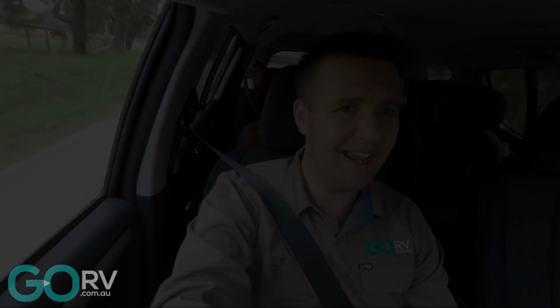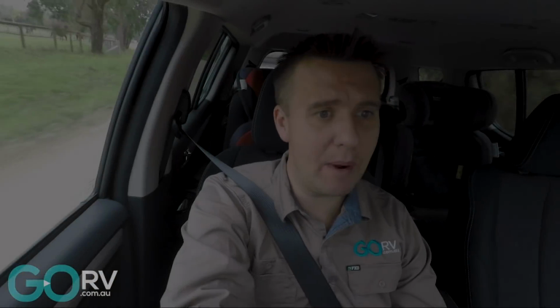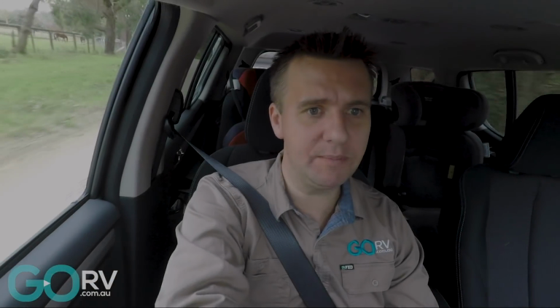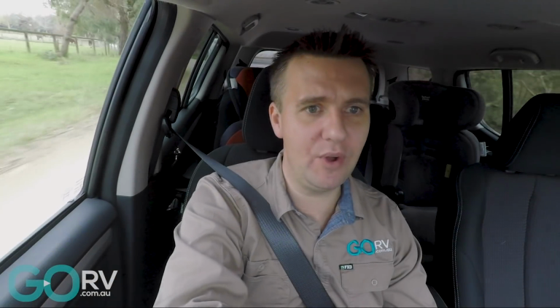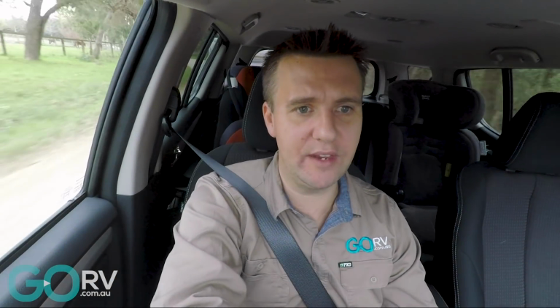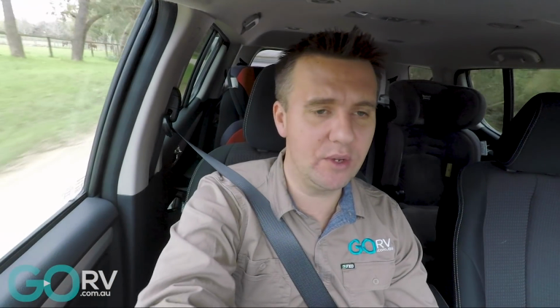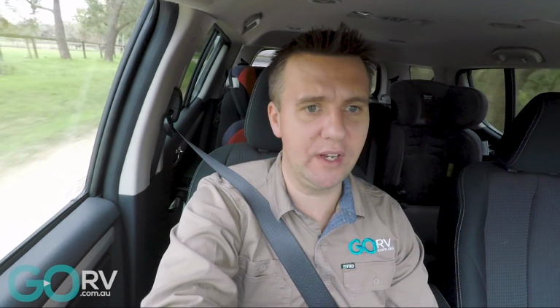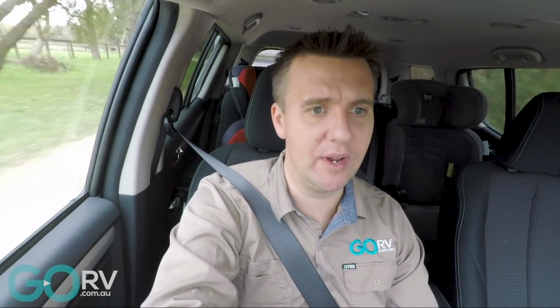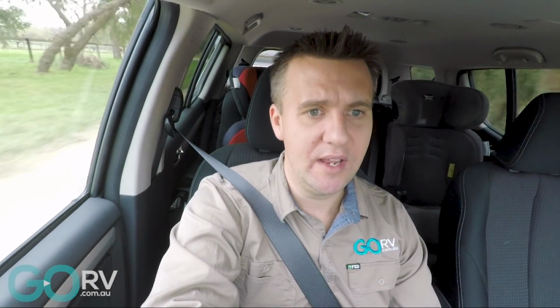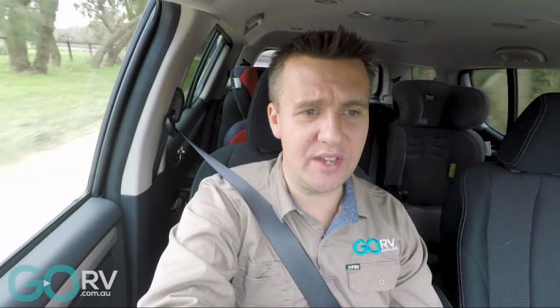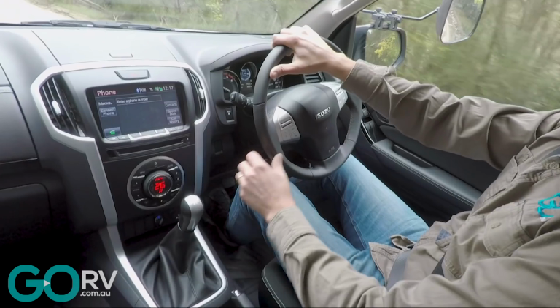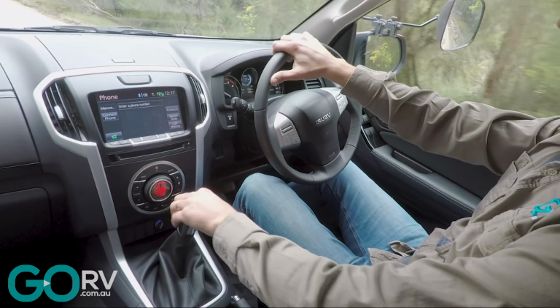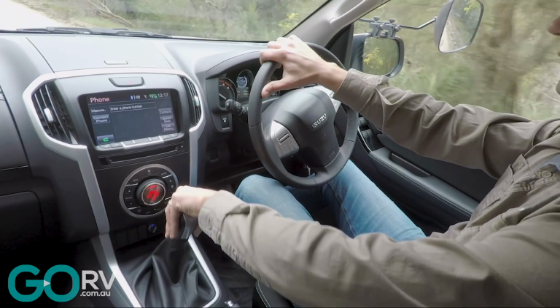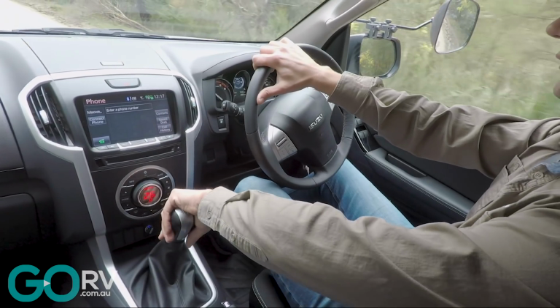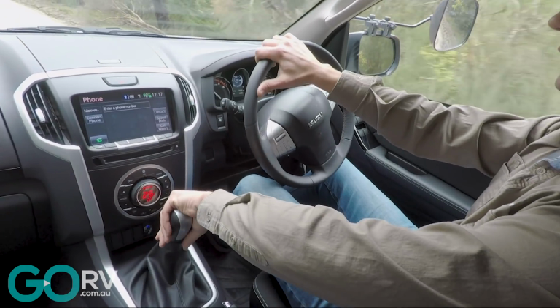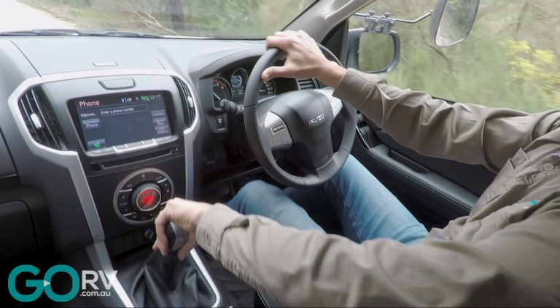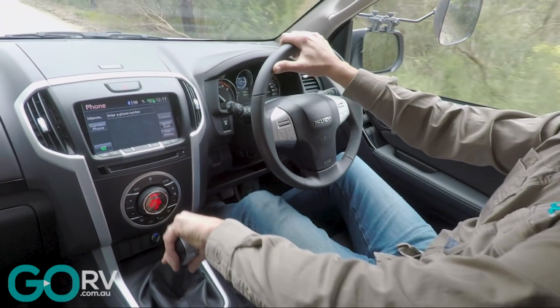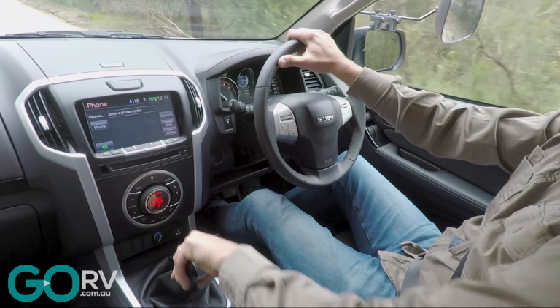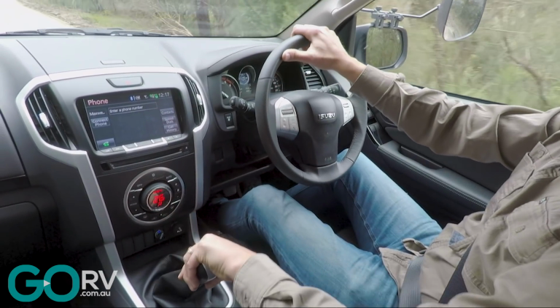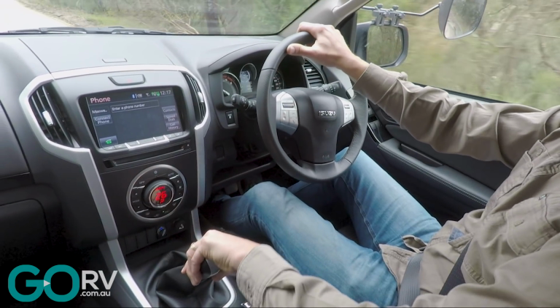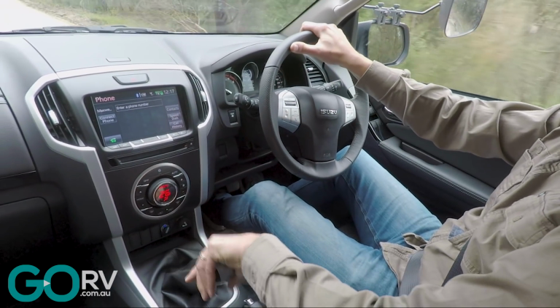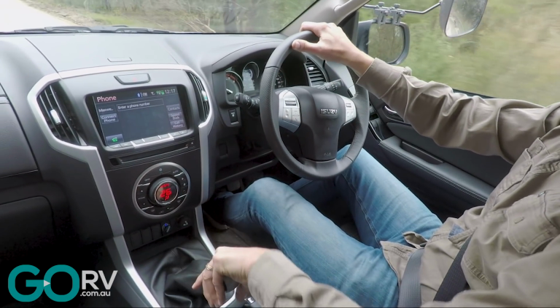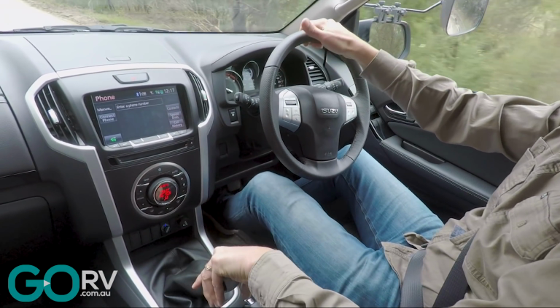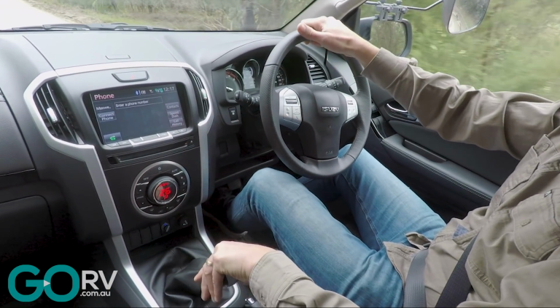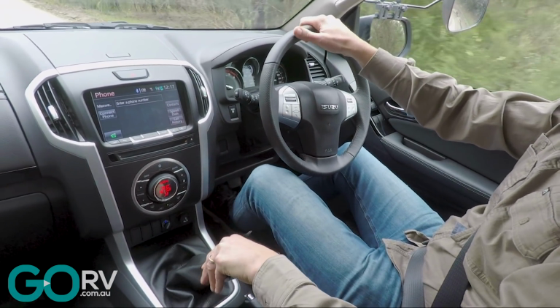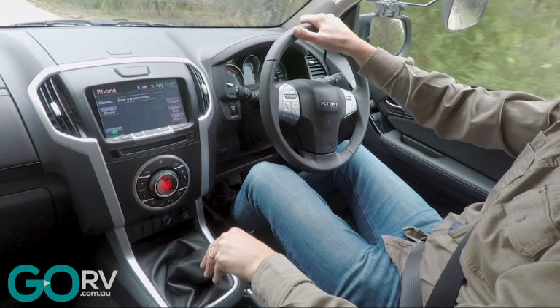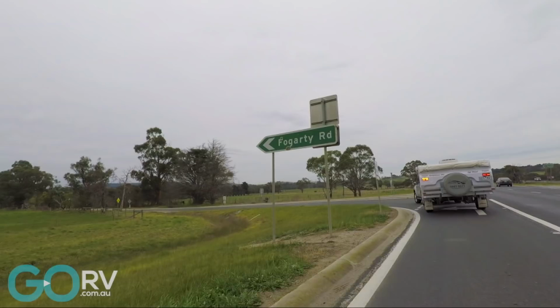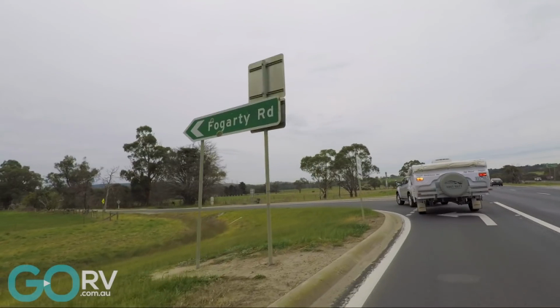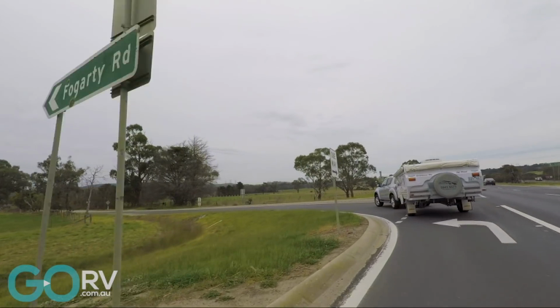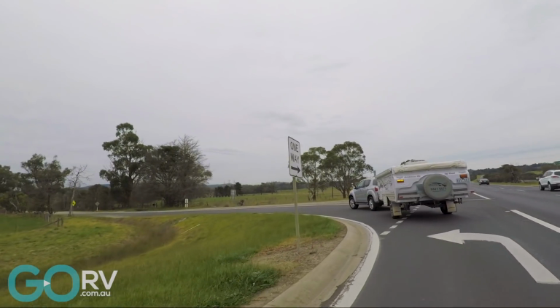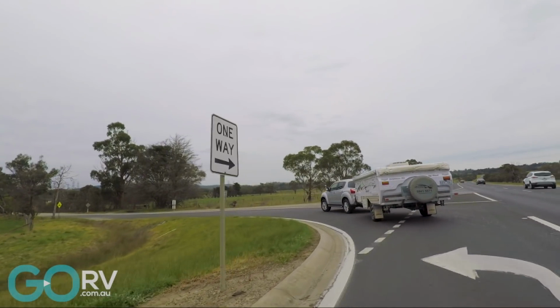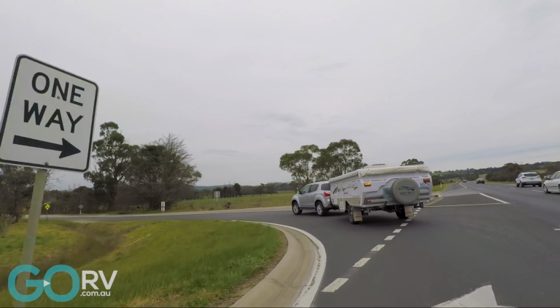Even from a price point of view, I think this vehicle is really good. That's the mid-spec LSU with a six-speed manual transmission, just around about the $50k mark depending on where you go — I think that's pretty good value.